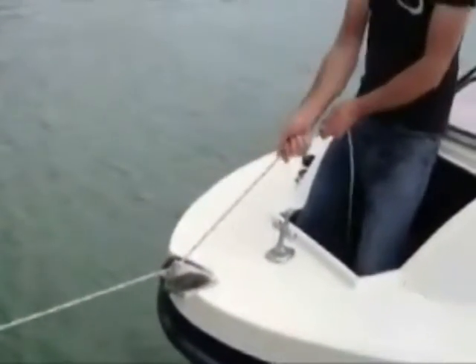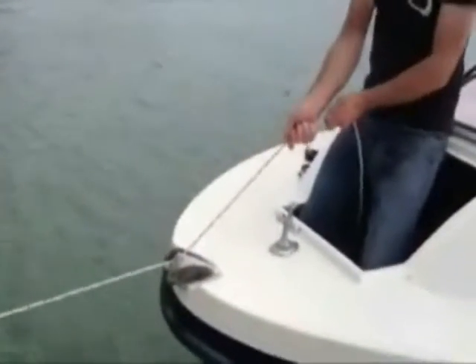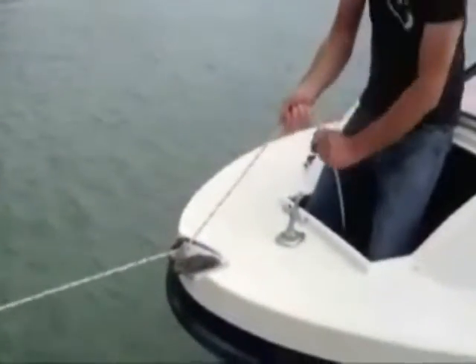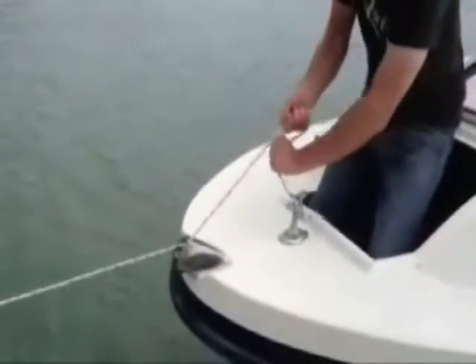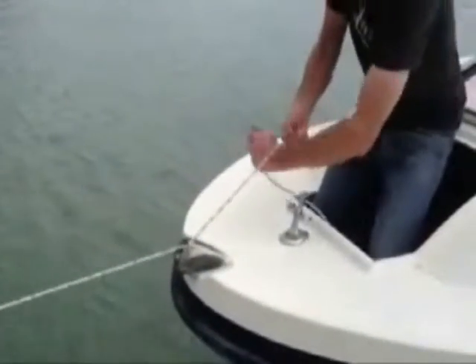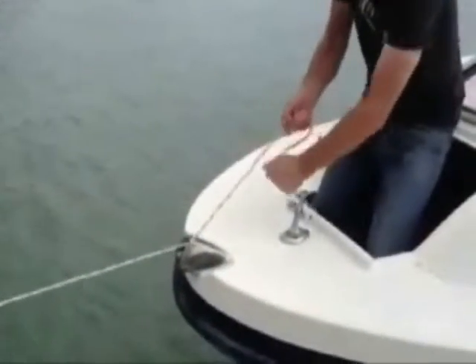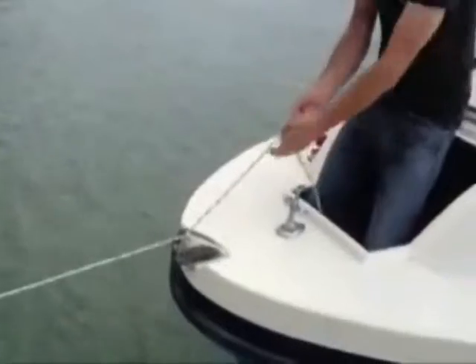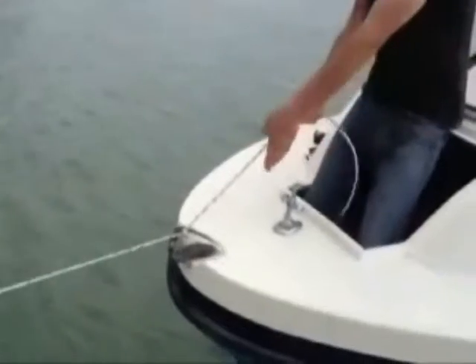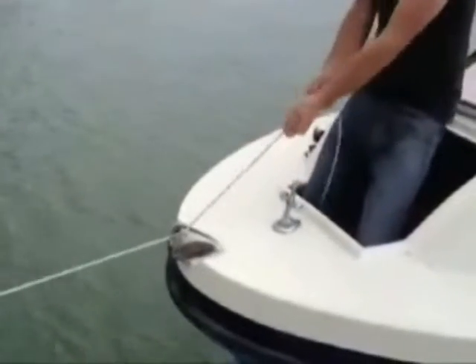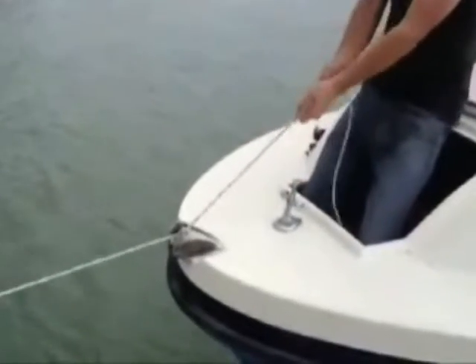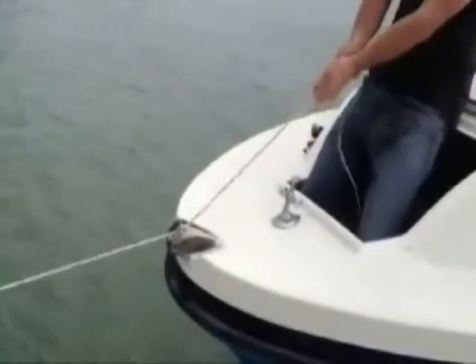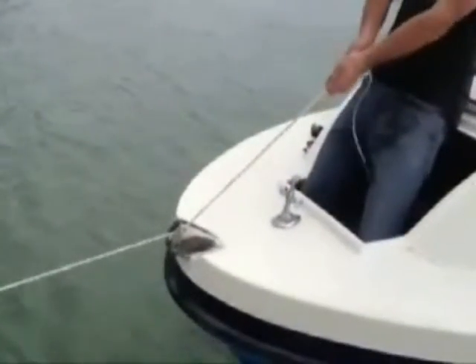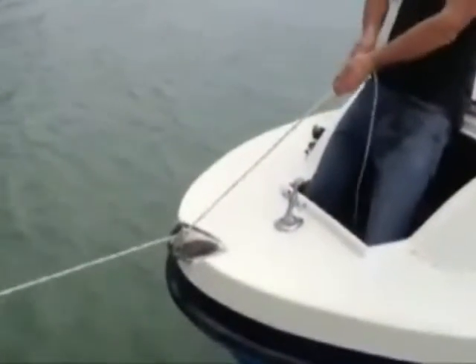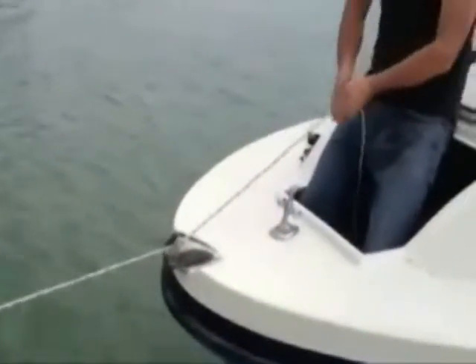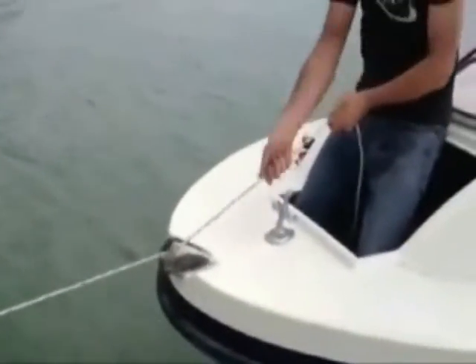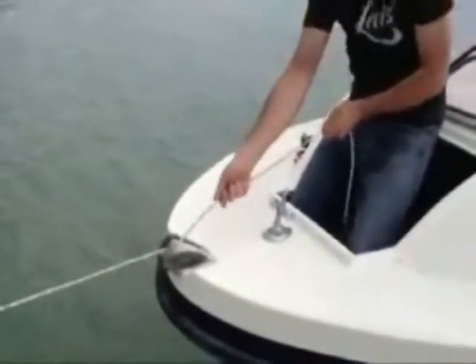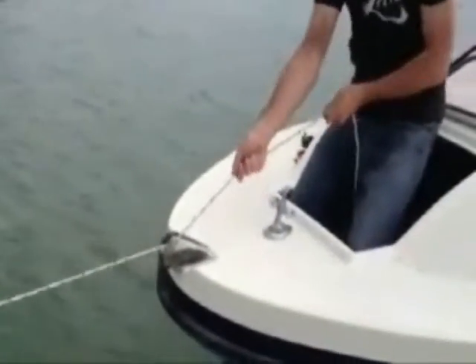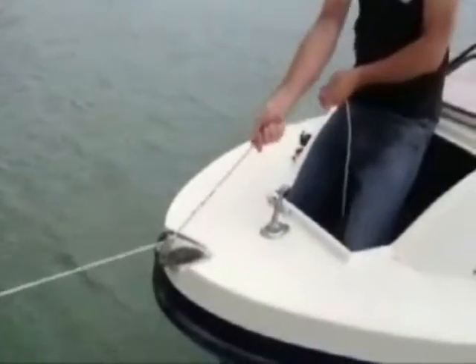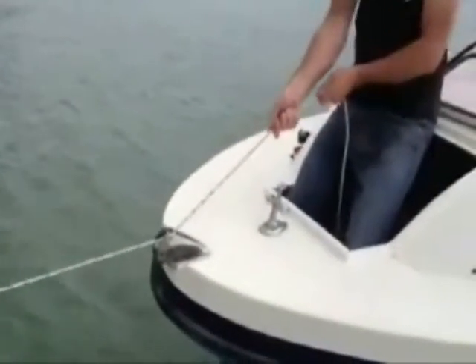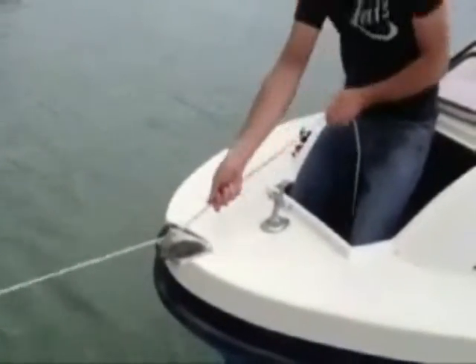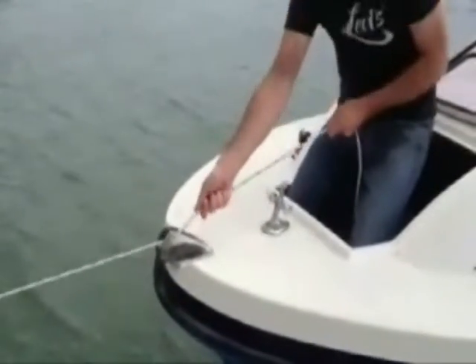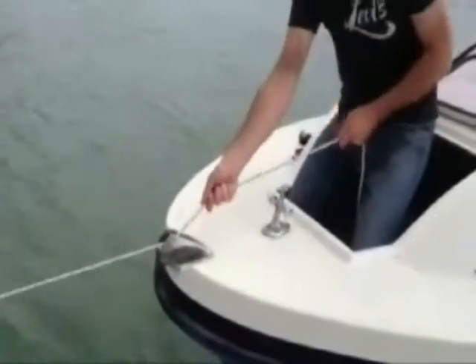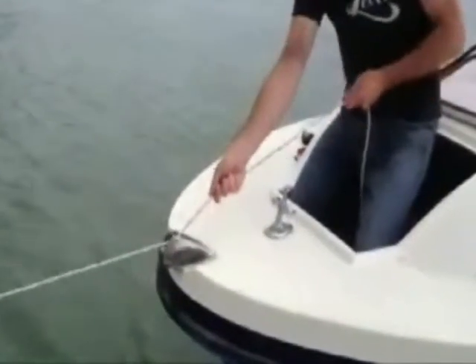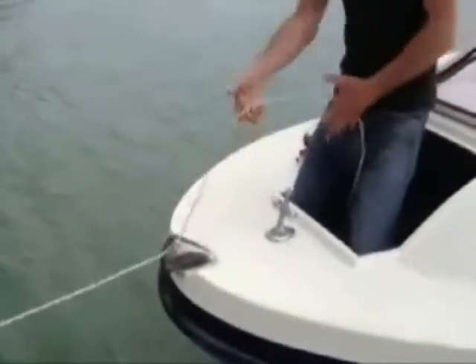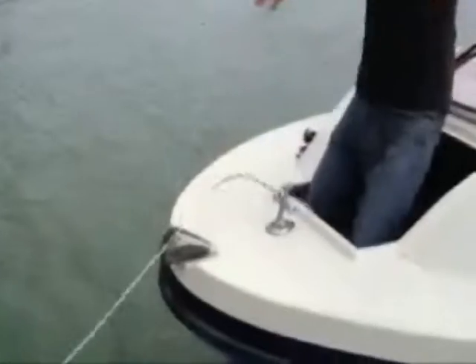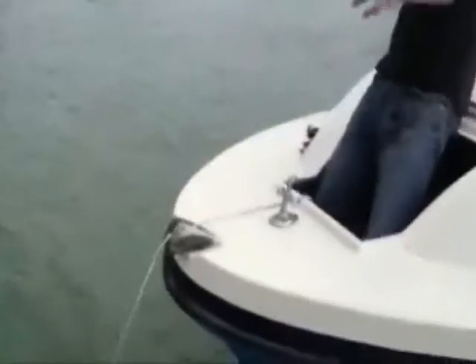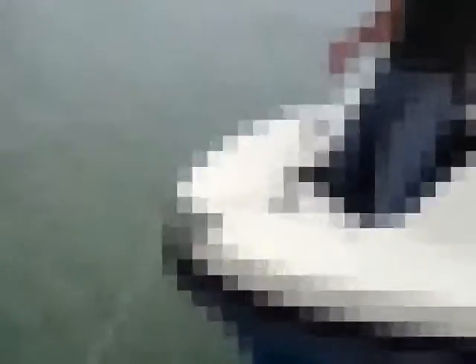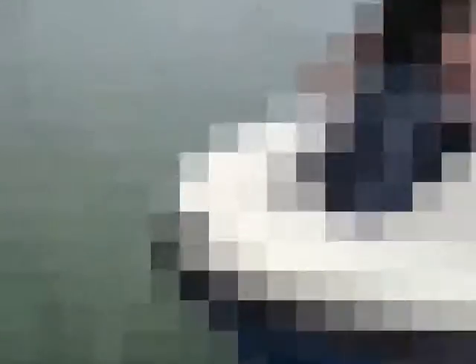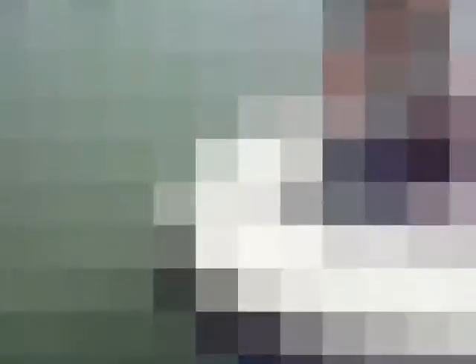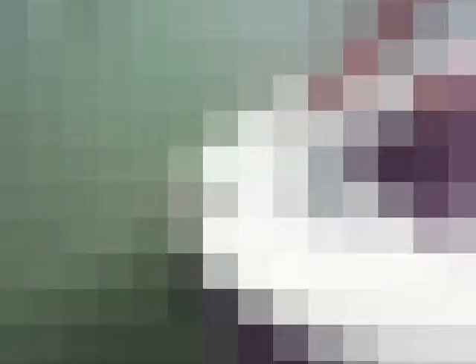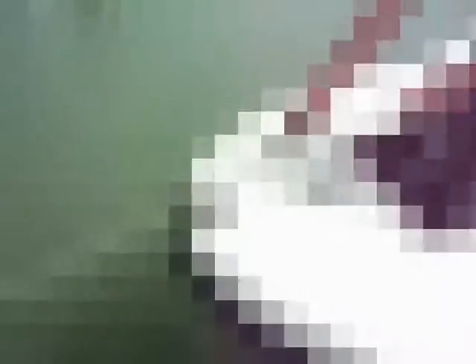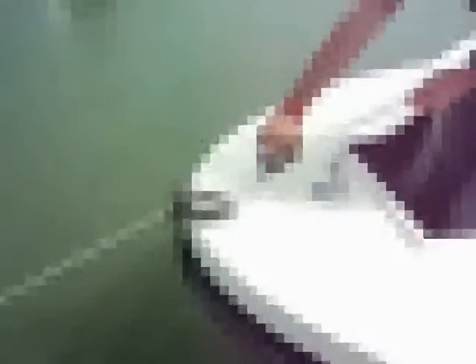With just one easy movement, attach Kiwi Claw to your line and just pull it in. No slip, no burn, no effort, no problem.